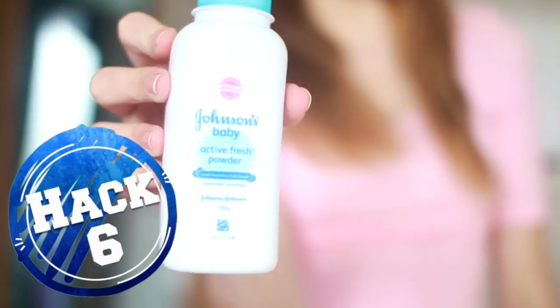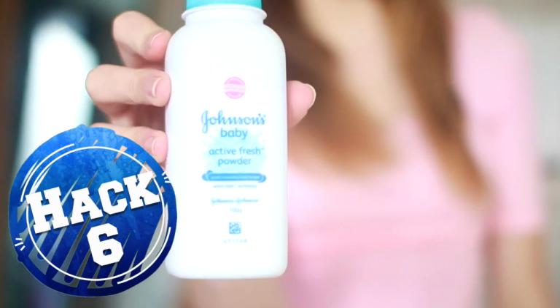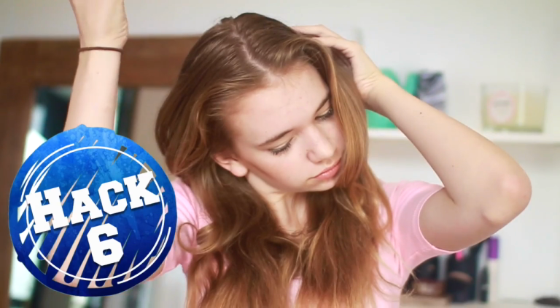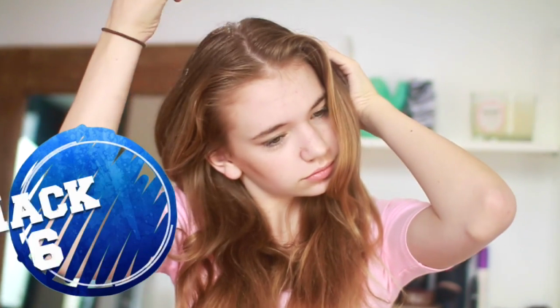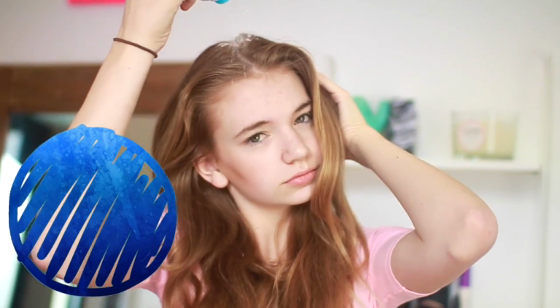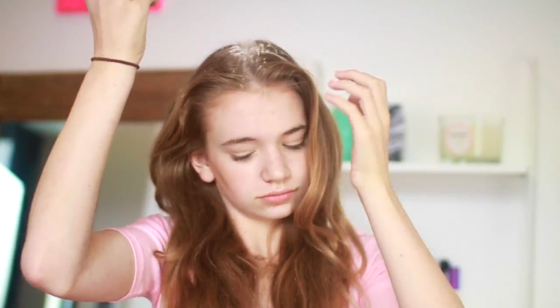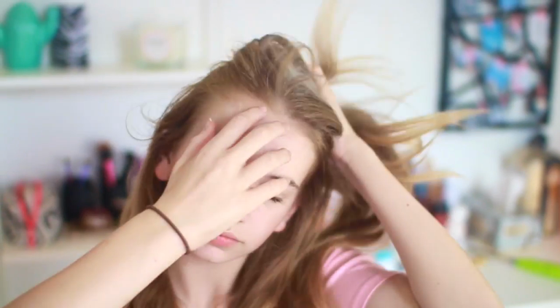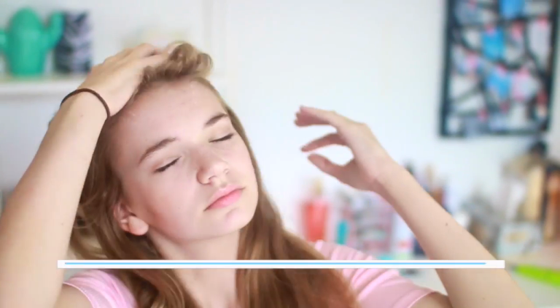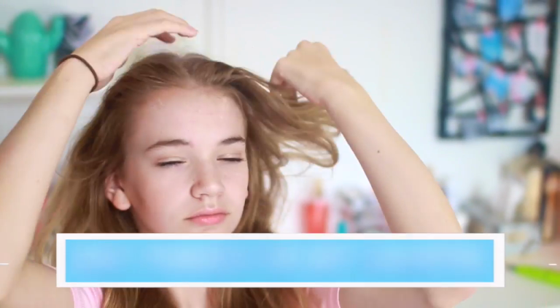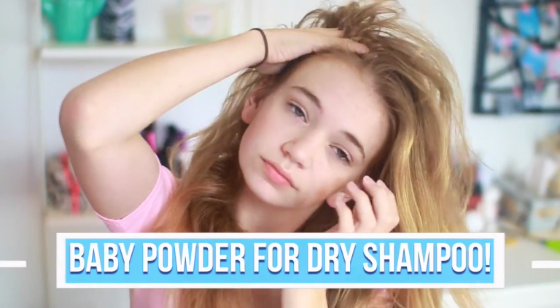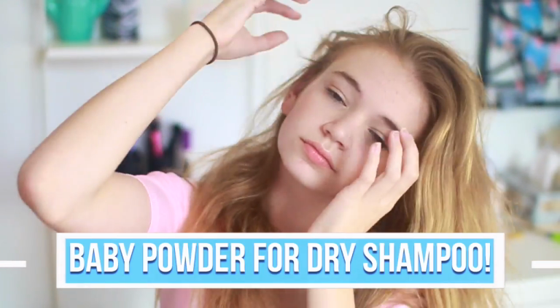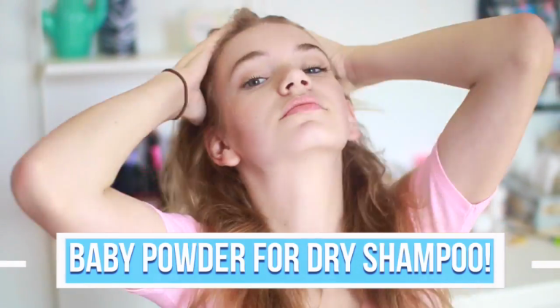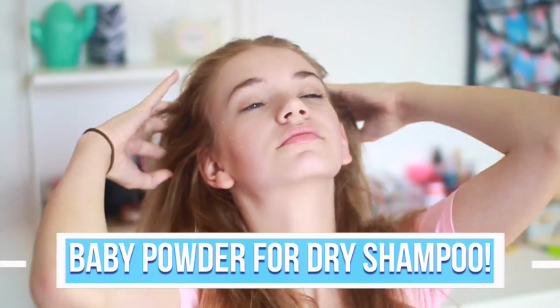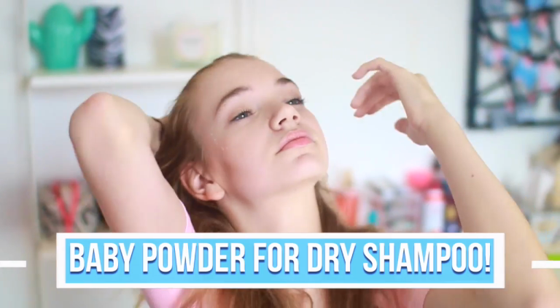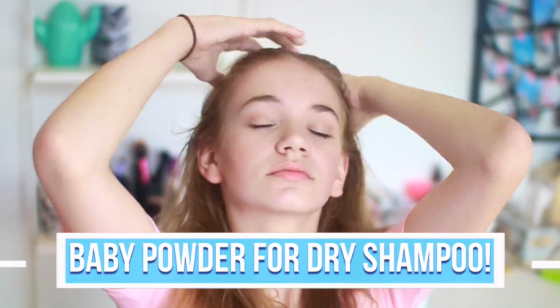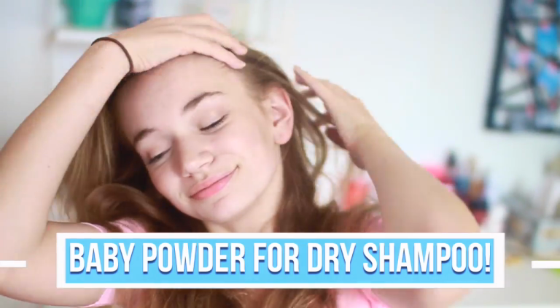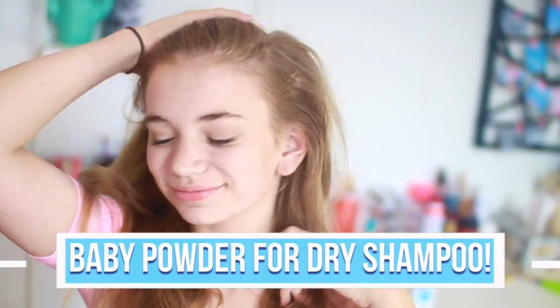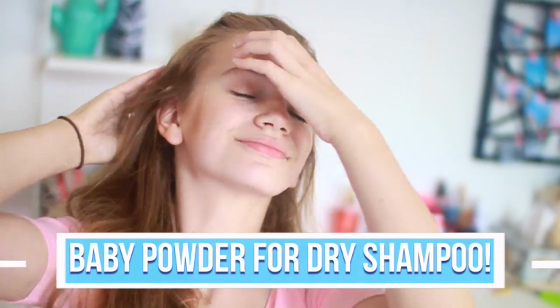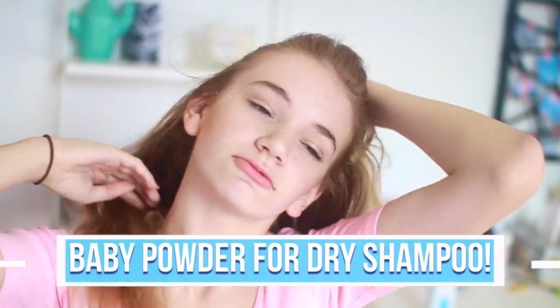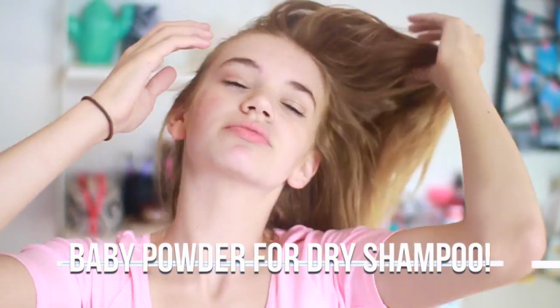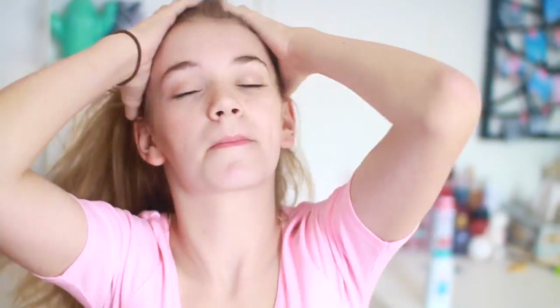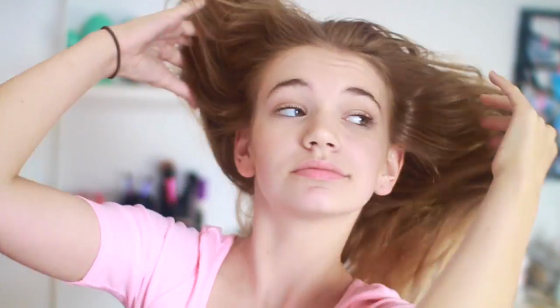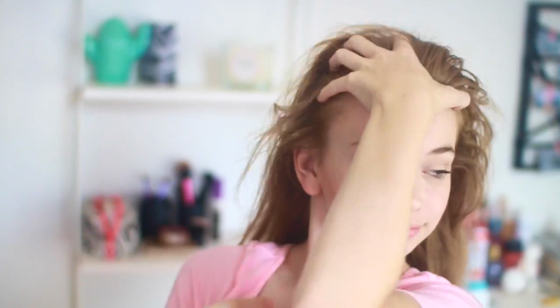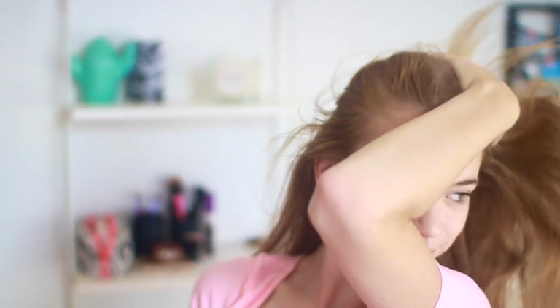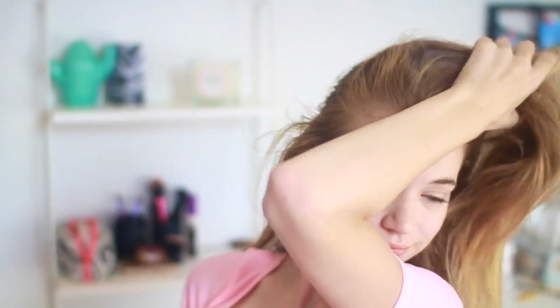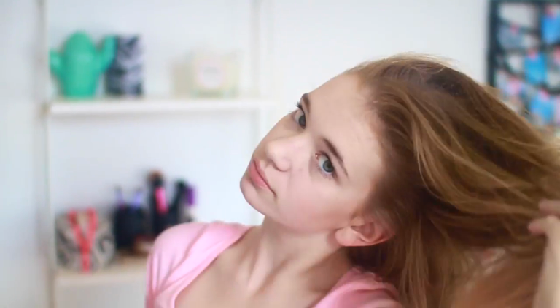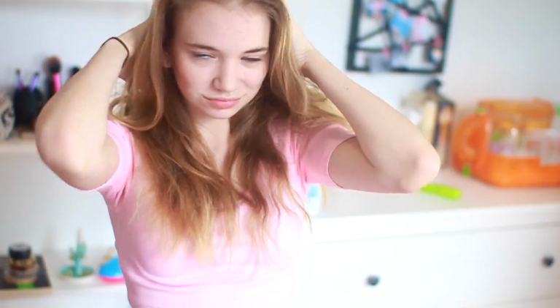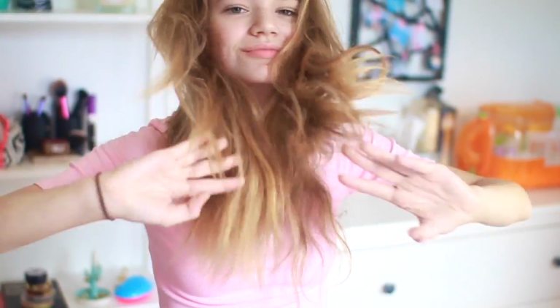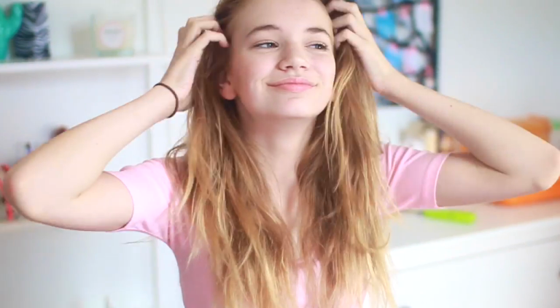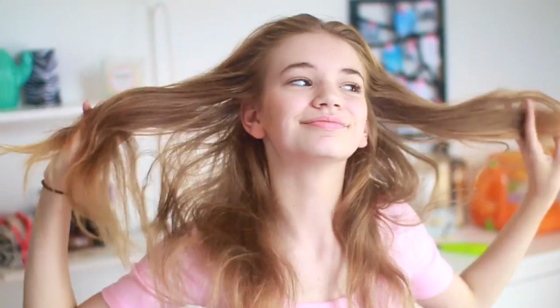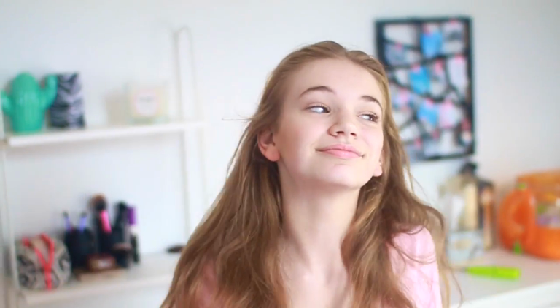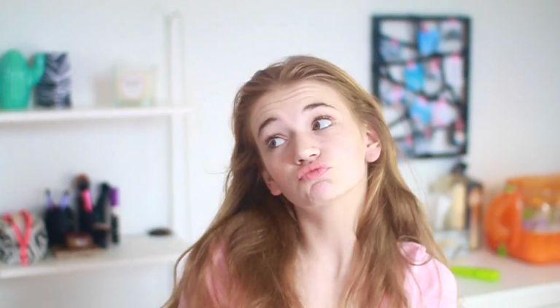Most of you guys probably know that baby powder has a ton of uses, and one of them is using it as dry shampoo. It is insane and it actually works so well. I wouldn't recommend replacing your regular dry shampoo with this, but it works great if you're ever running low.